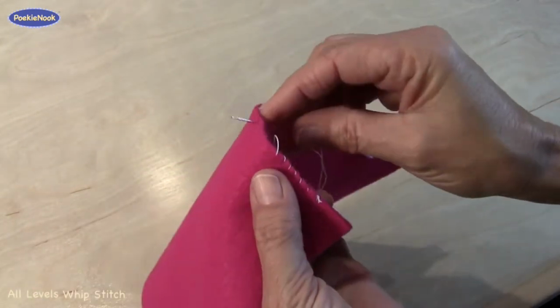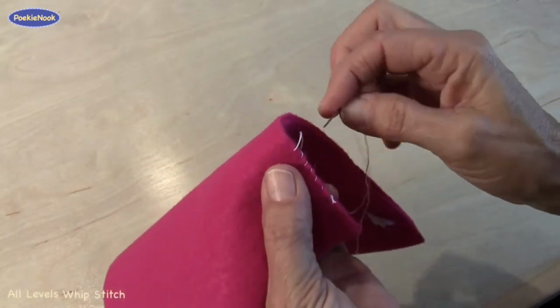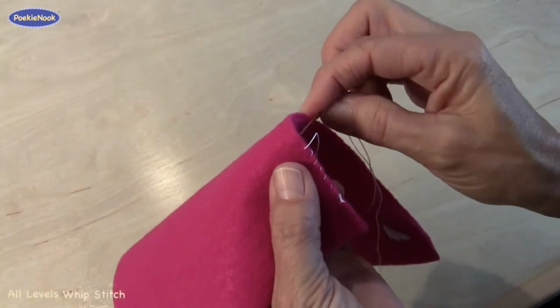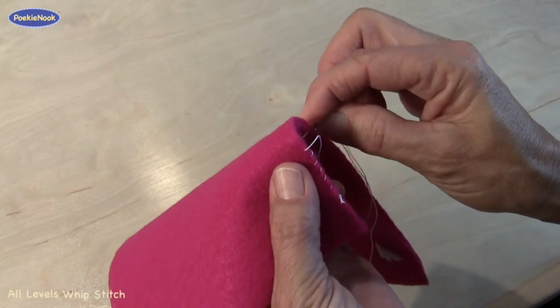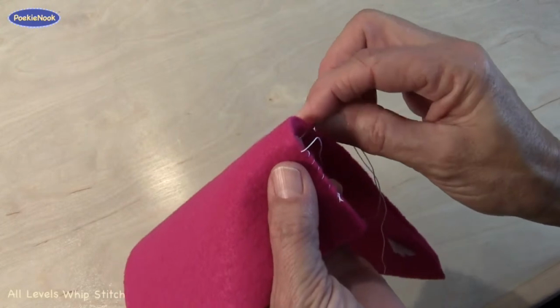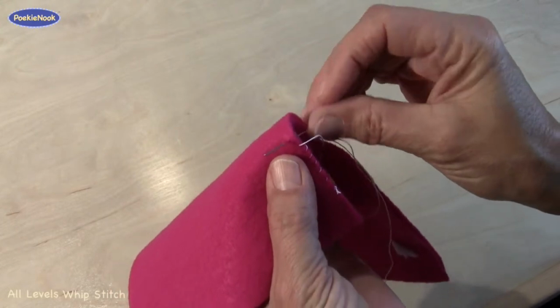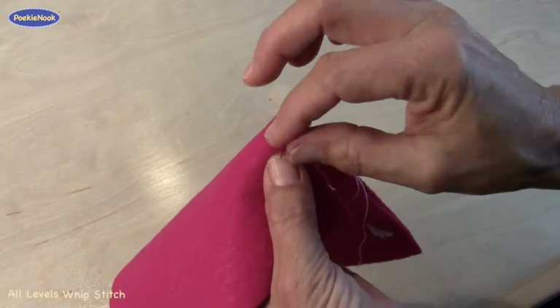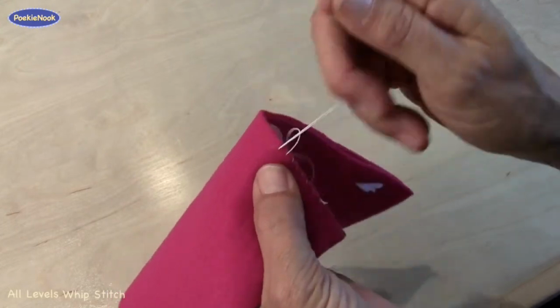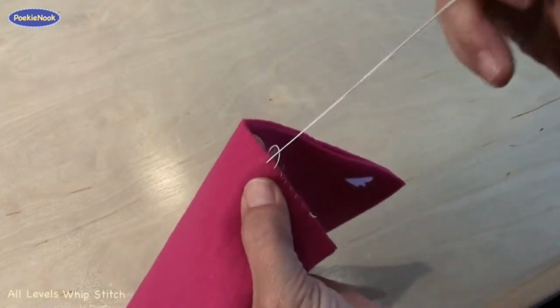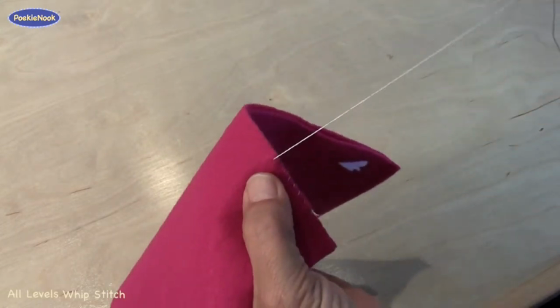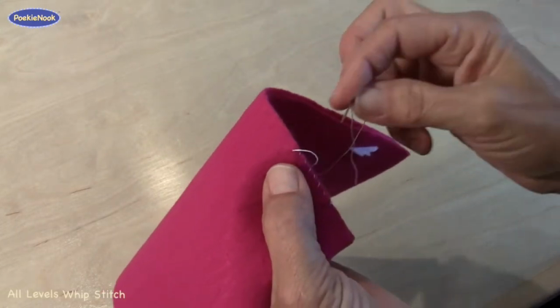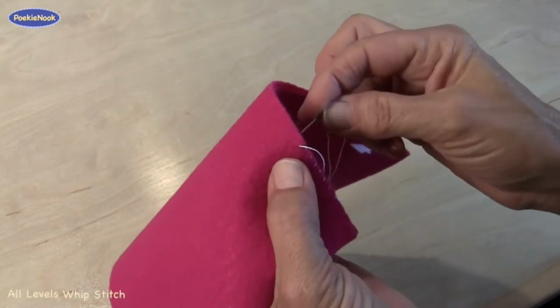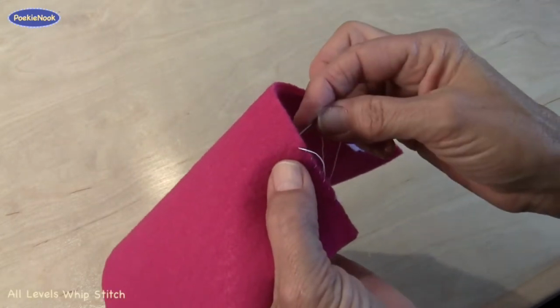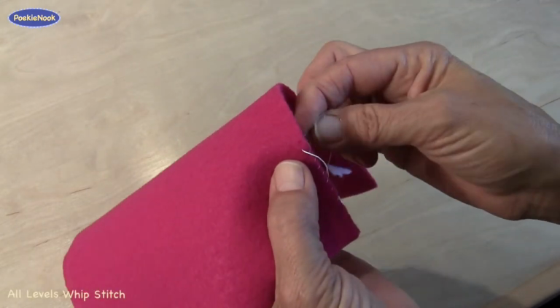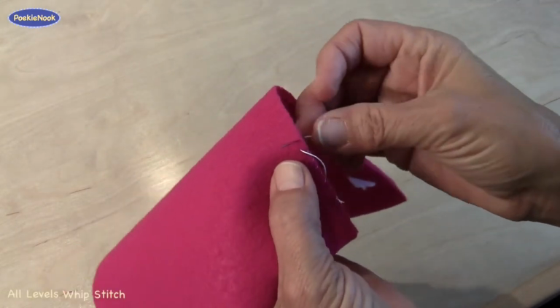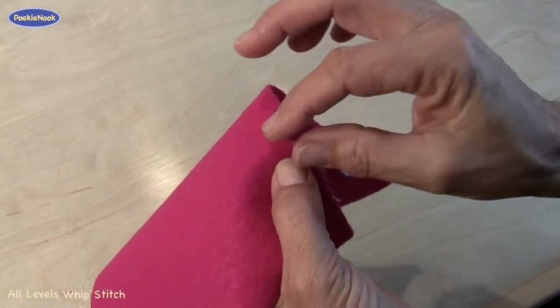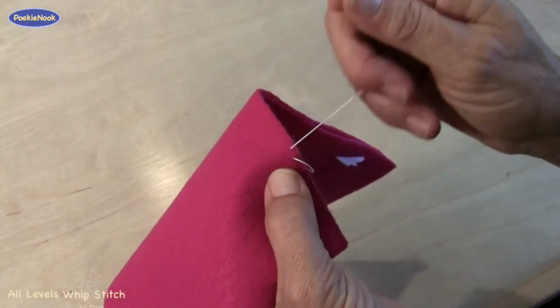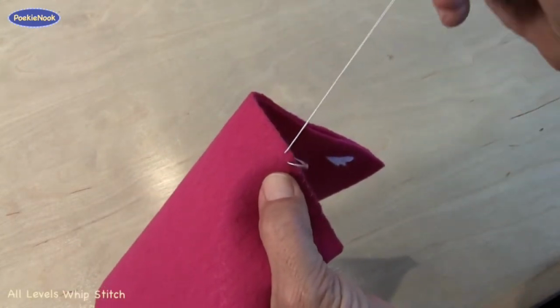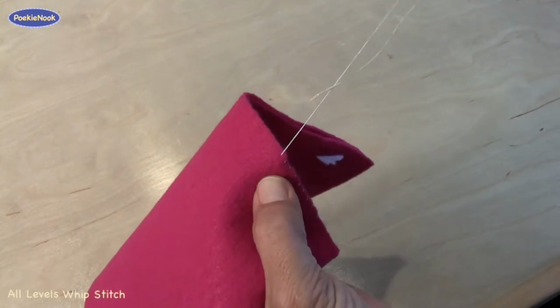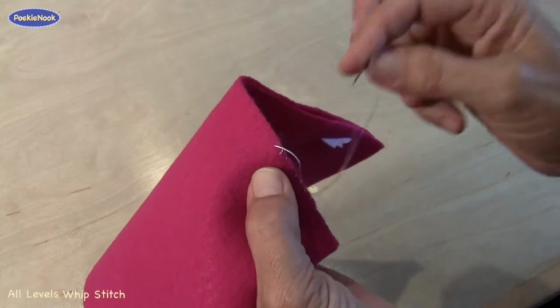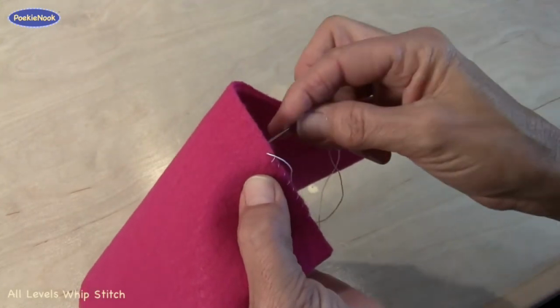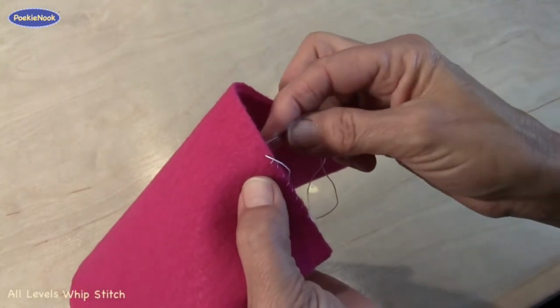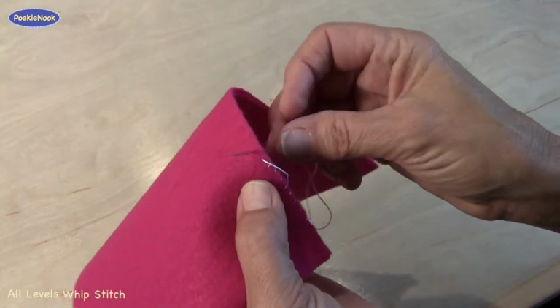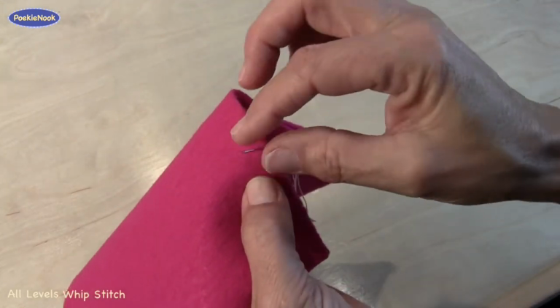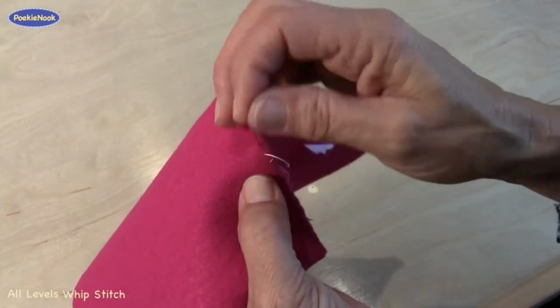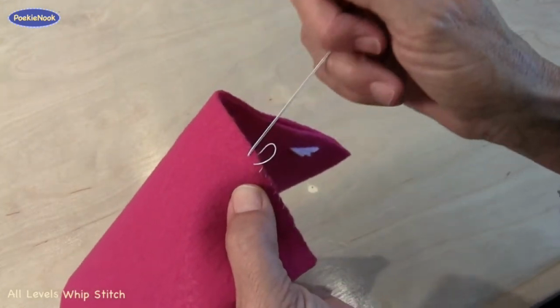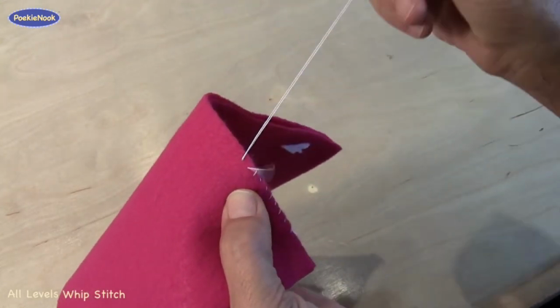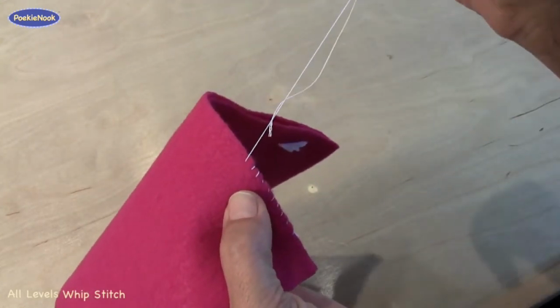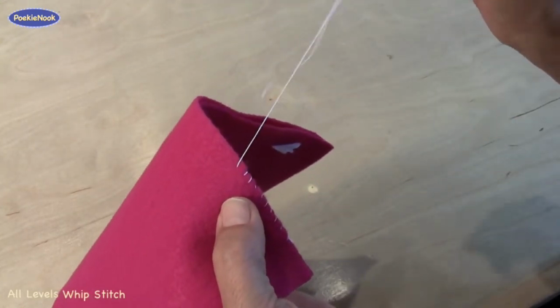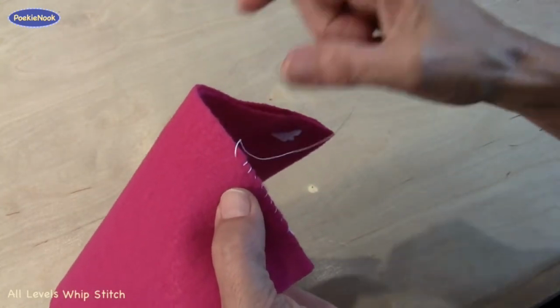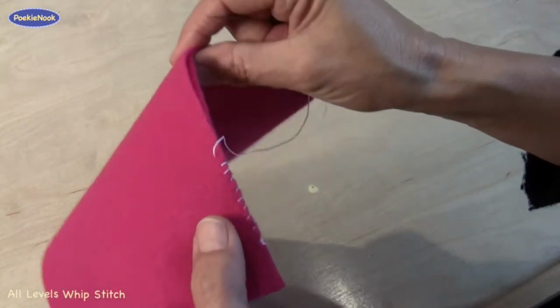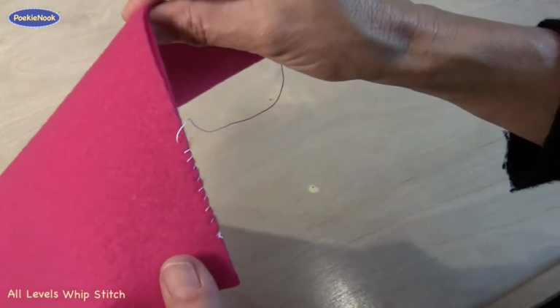So you want to go right along the edge, right next to where your thread is coming out, pulling your stitches nice and tight. And it will look like this.